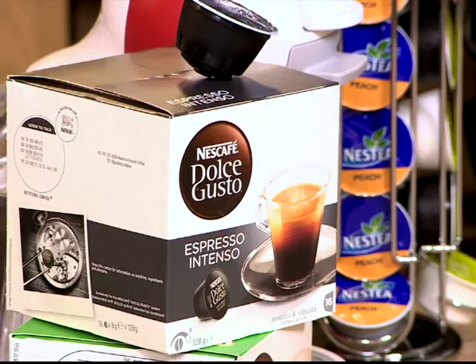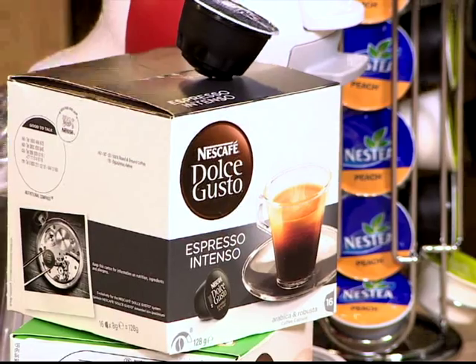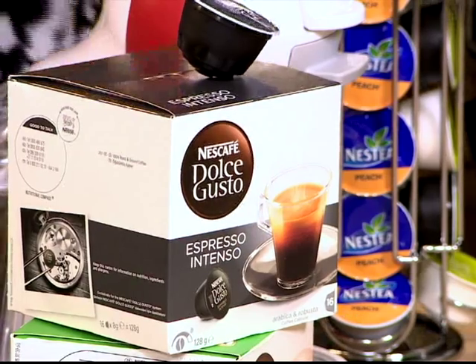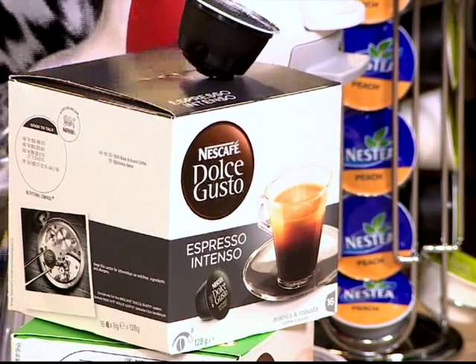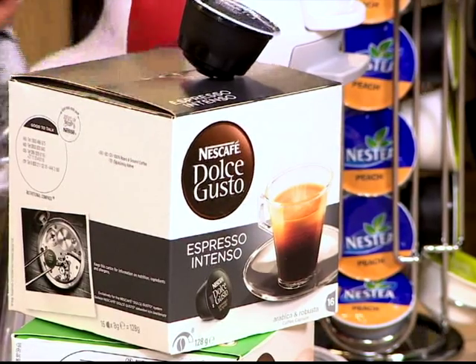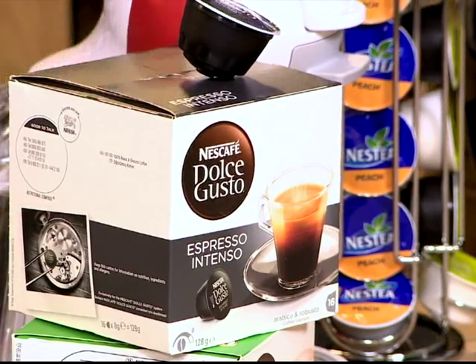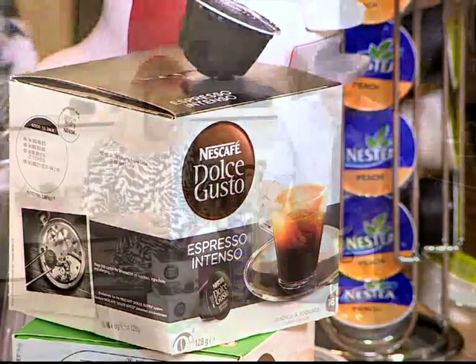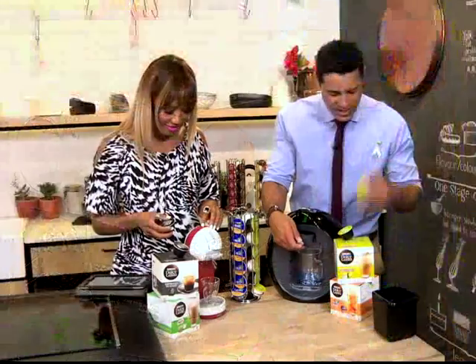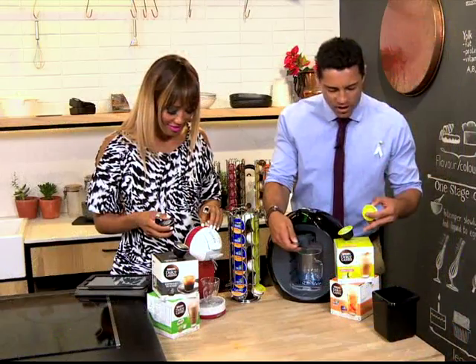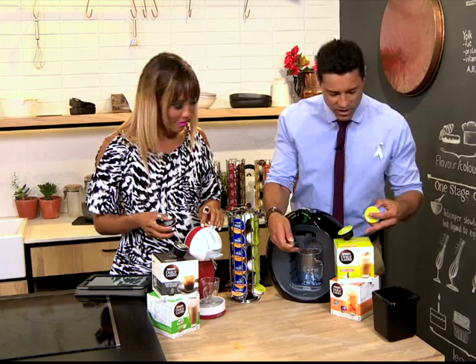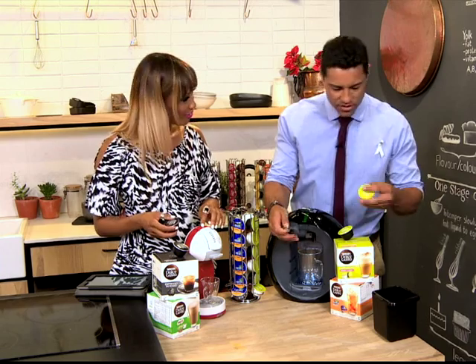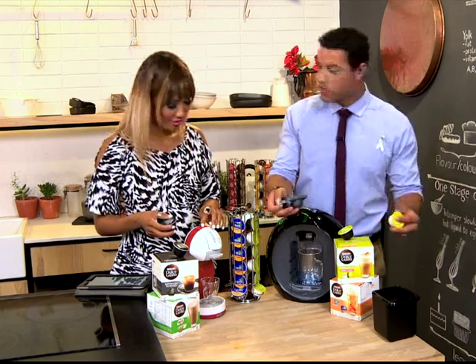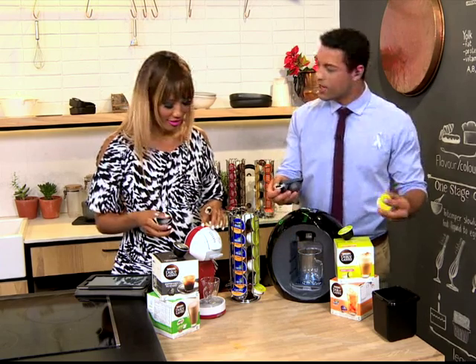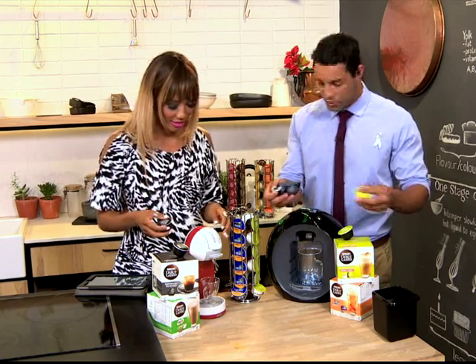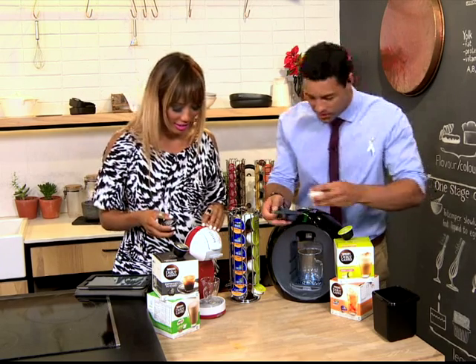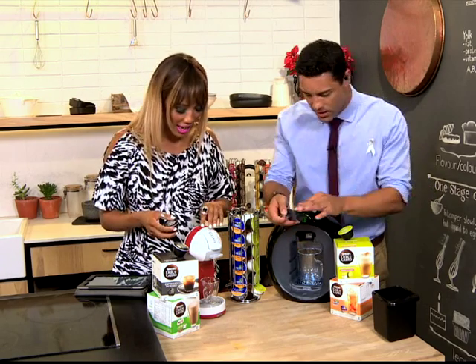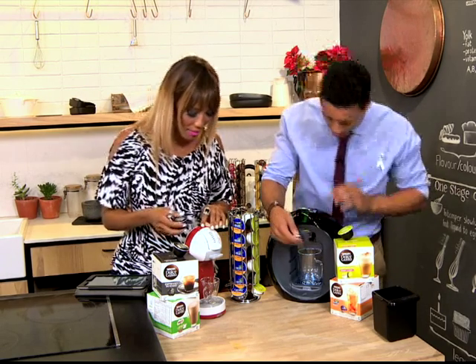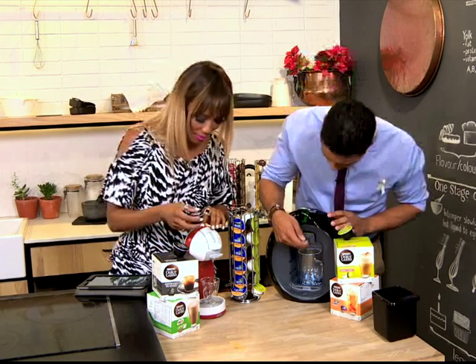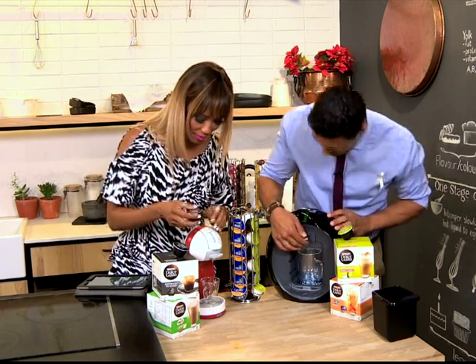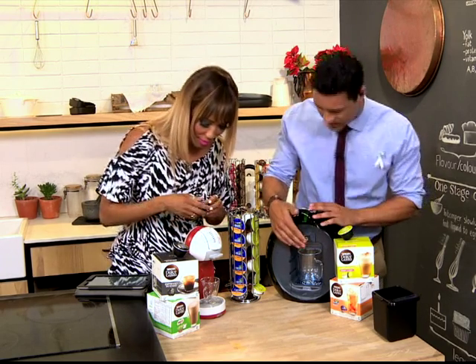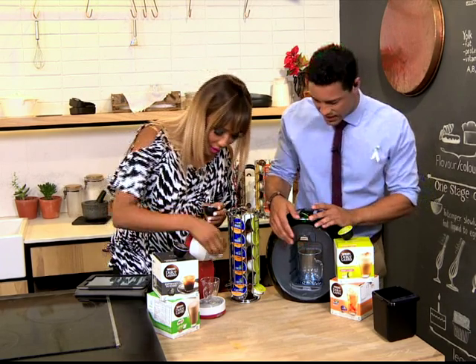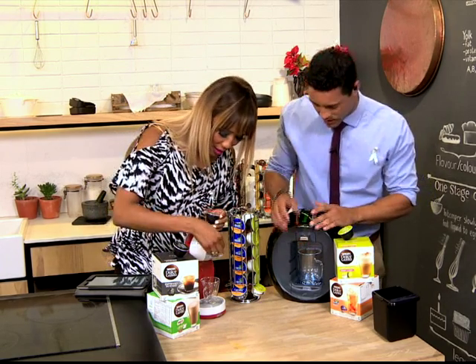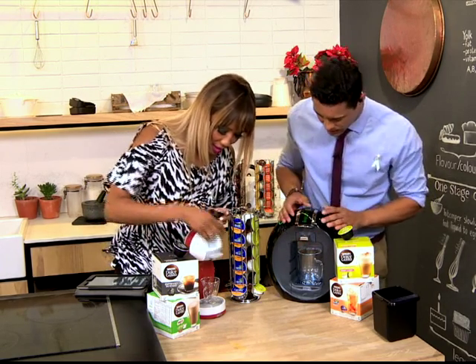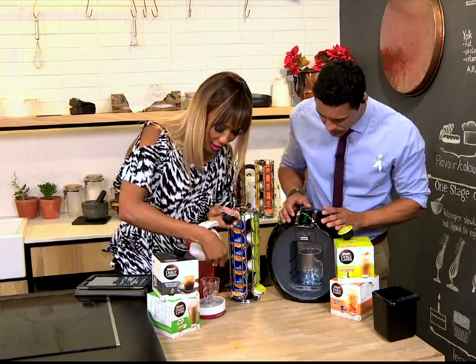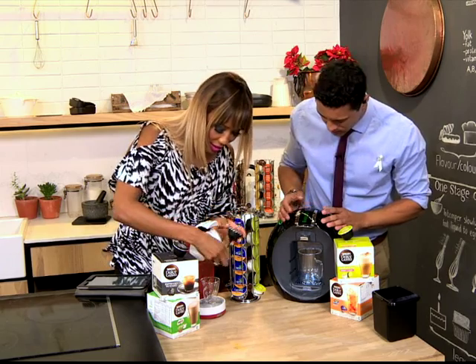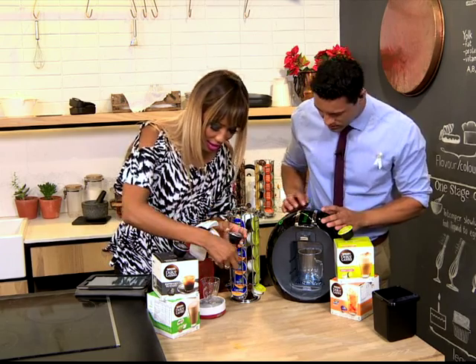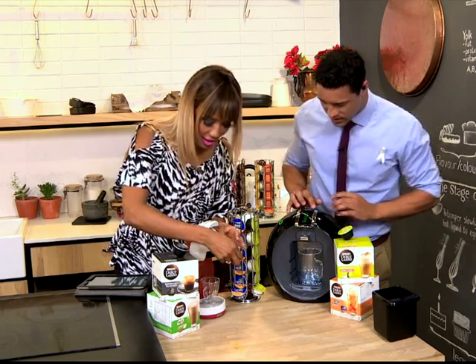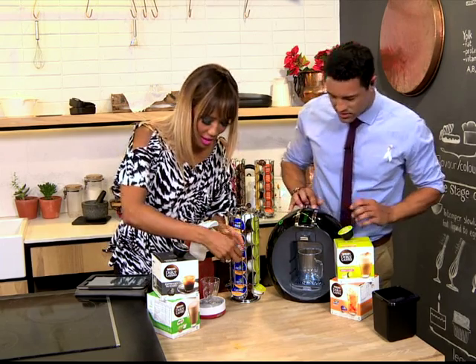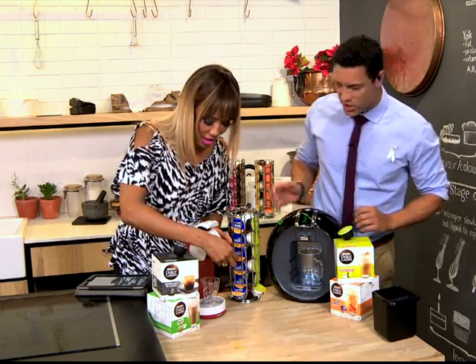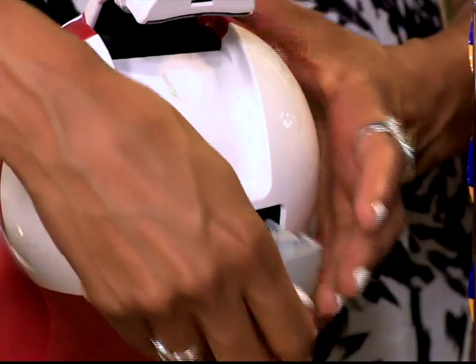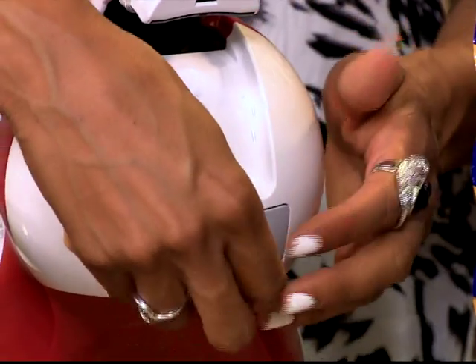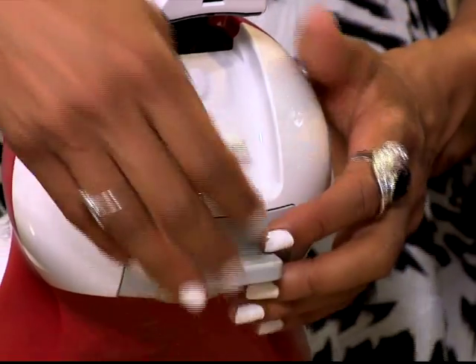I'm going to go with a good cappuccino. So what is great about this — the recipe is on the box, so I'm going to use two capsules for my cappuccino. Pop it in there, you set the setting where you need it and it's as easy as just pressing a button.